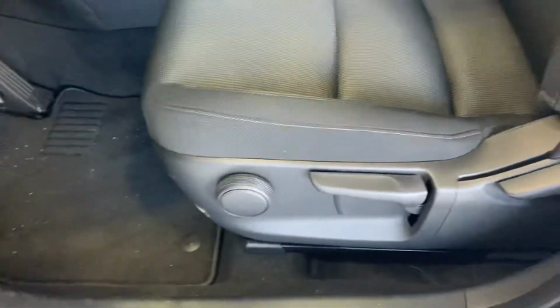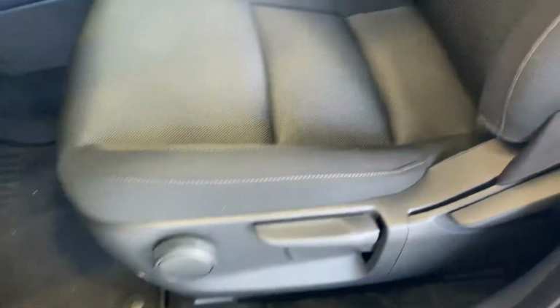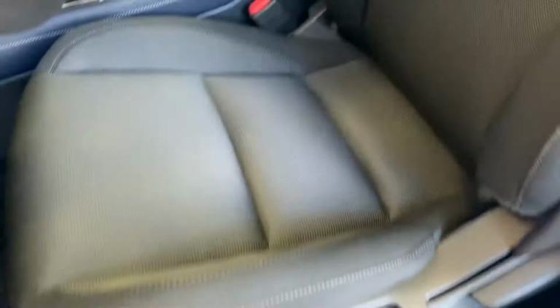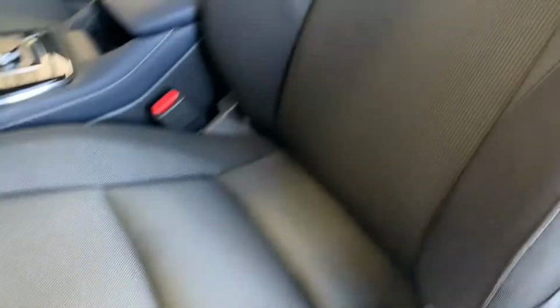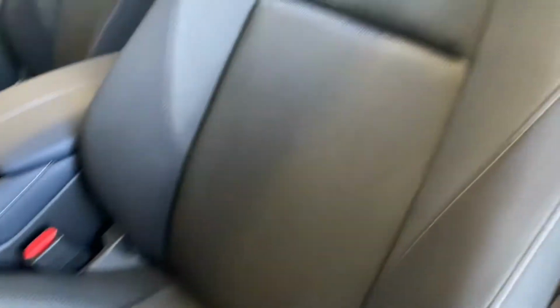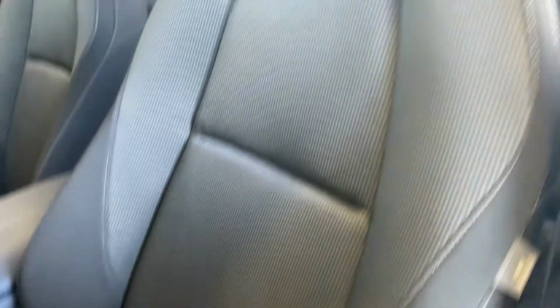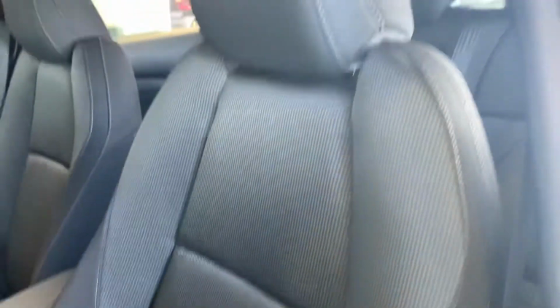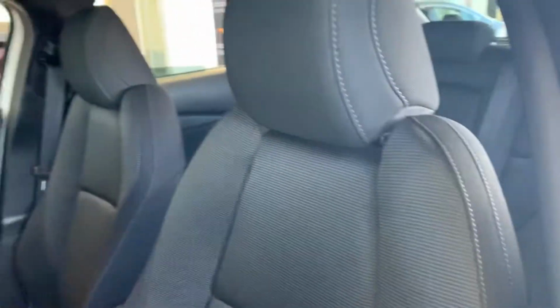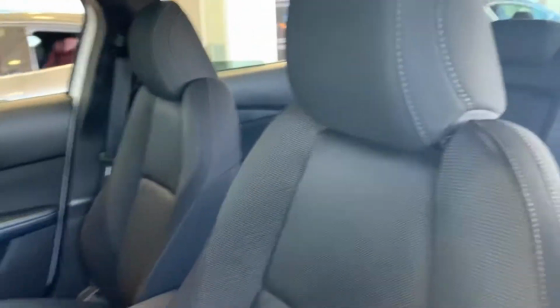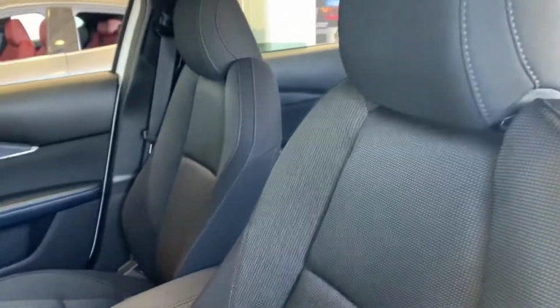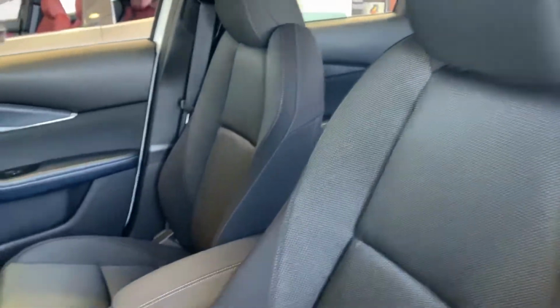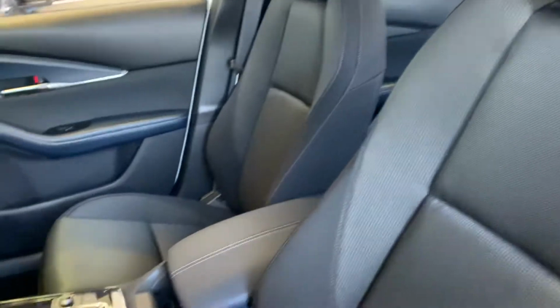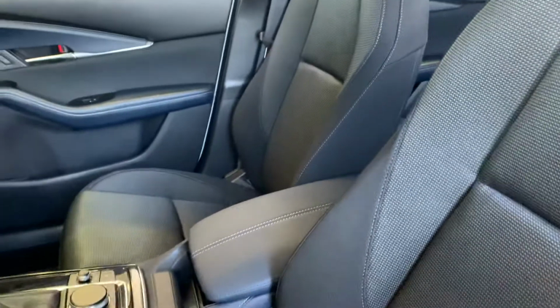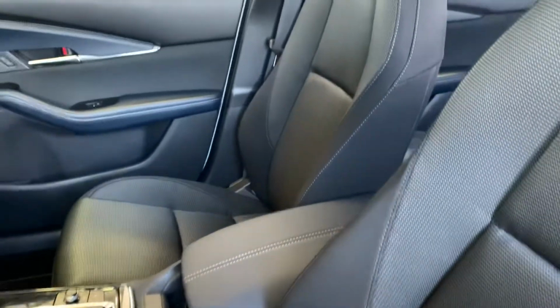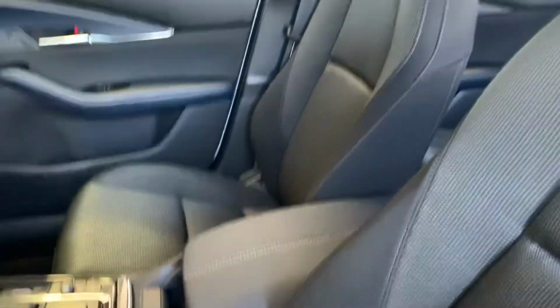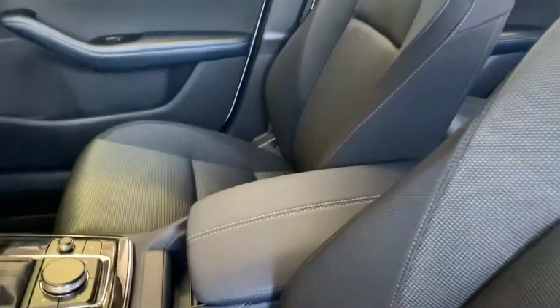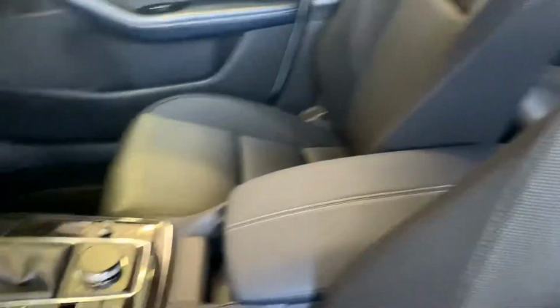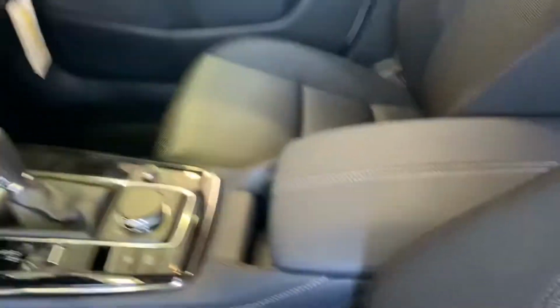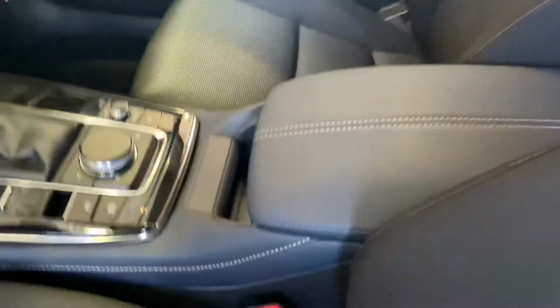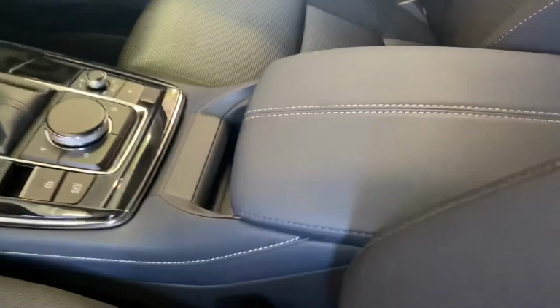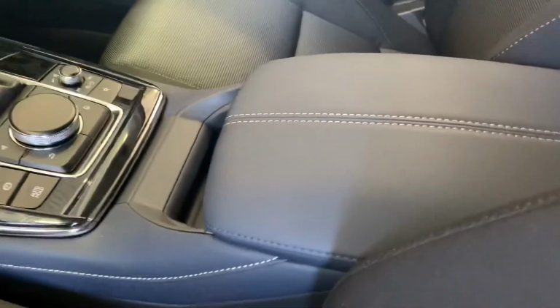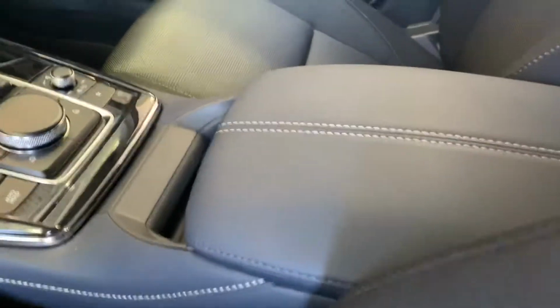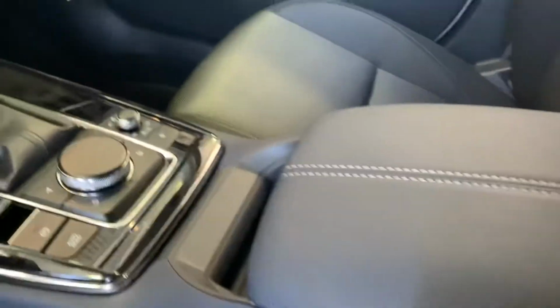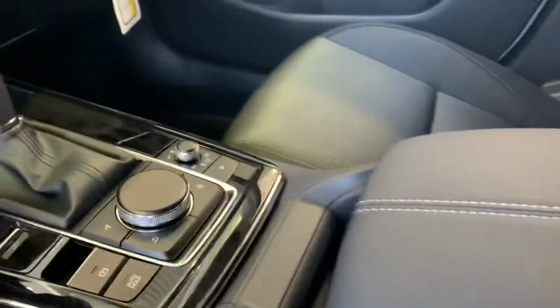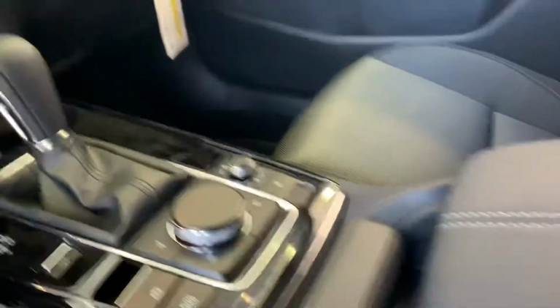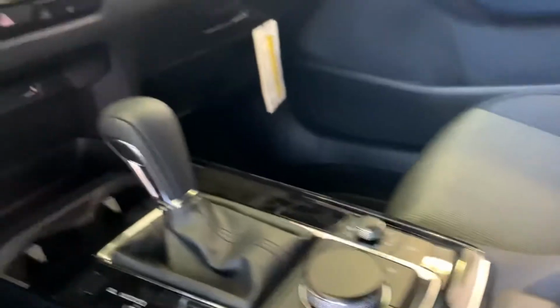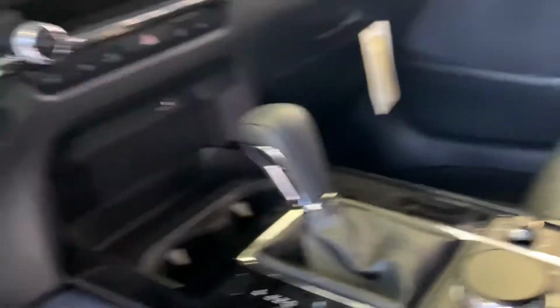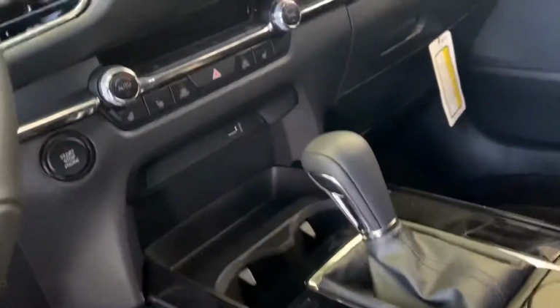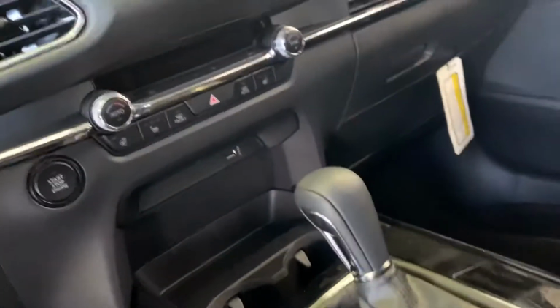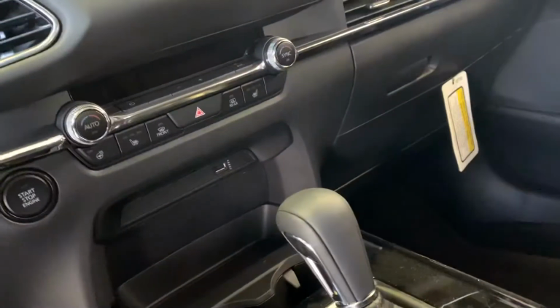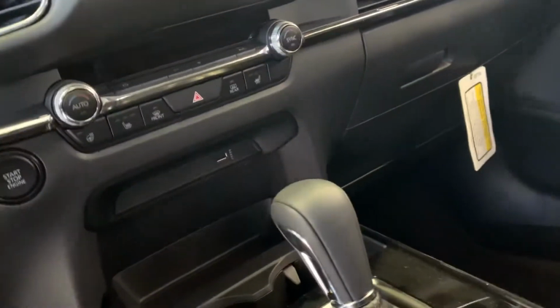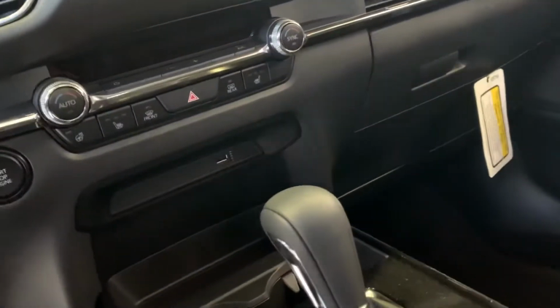windows and mirrors, as well as your premium cloth seats. Your seats are also heated. You have all your voice command controls, Bluetooth controls, and cruise controls on your steering wheel, and you will see all your media controls and climate controls in the center with your shortcut controls.